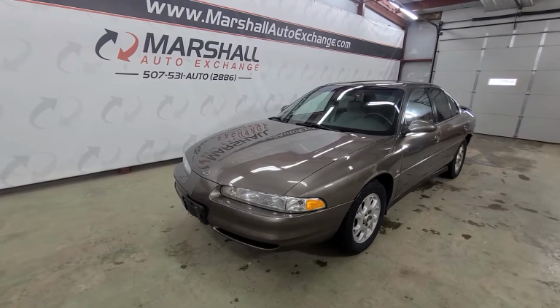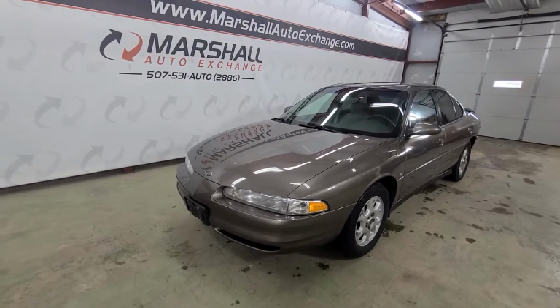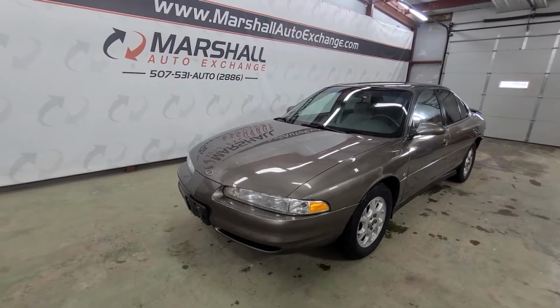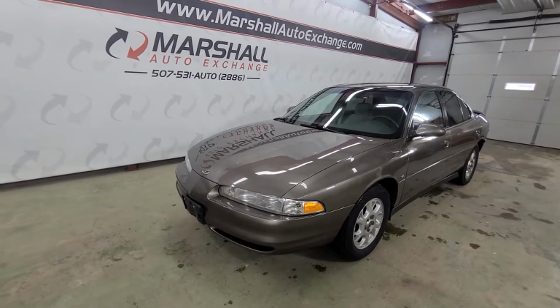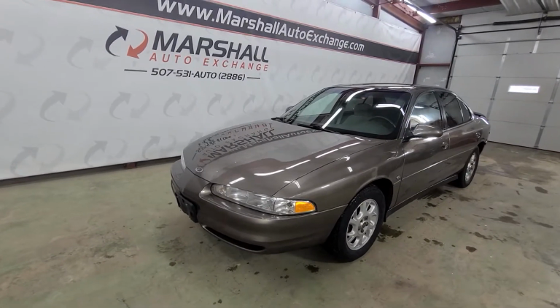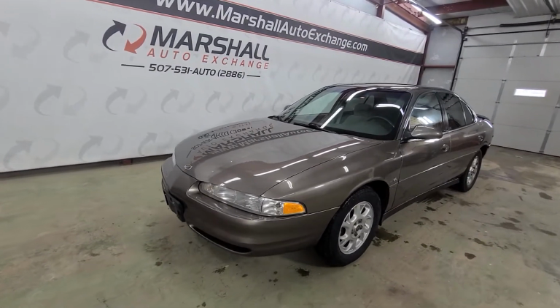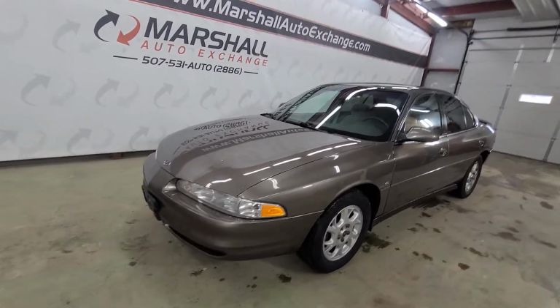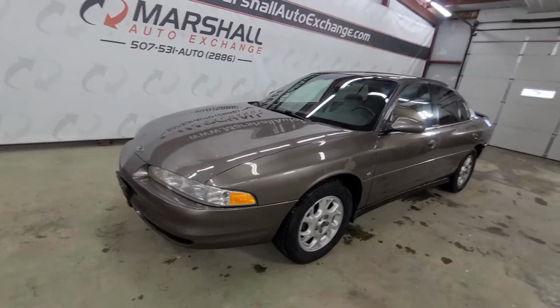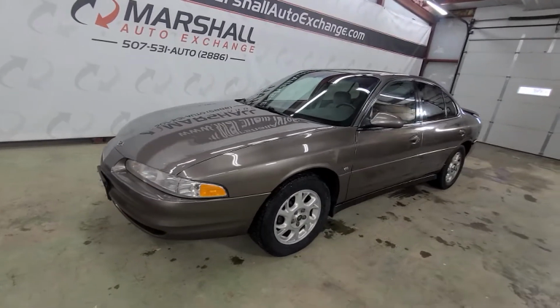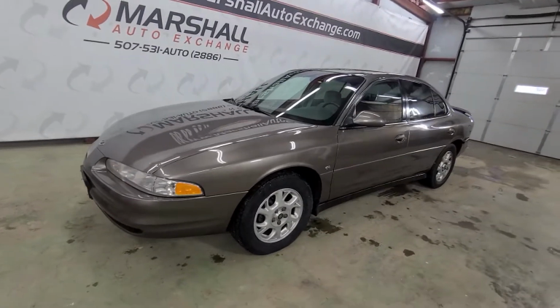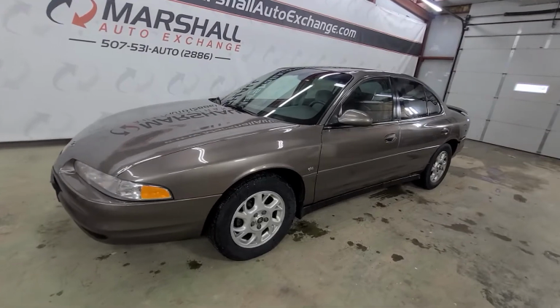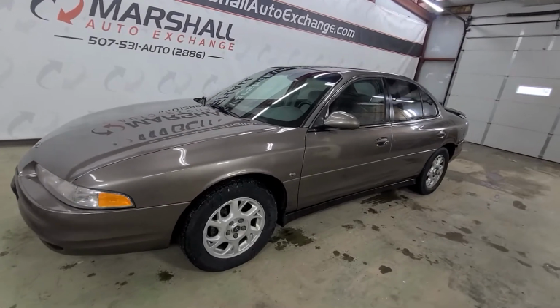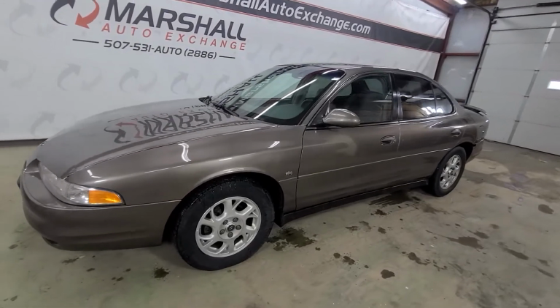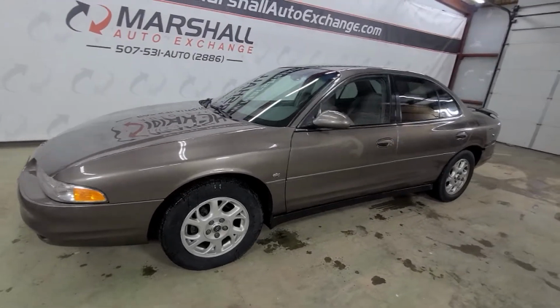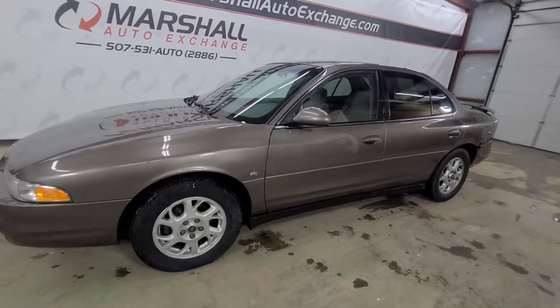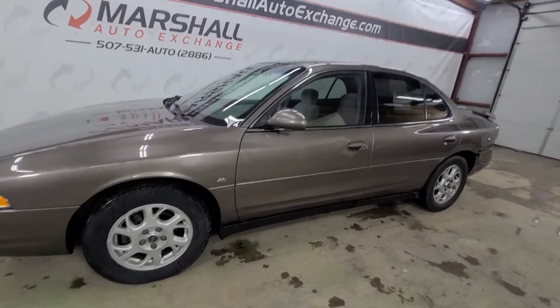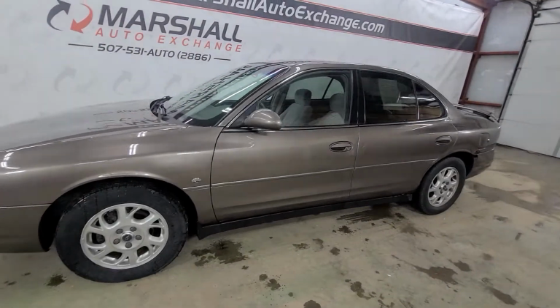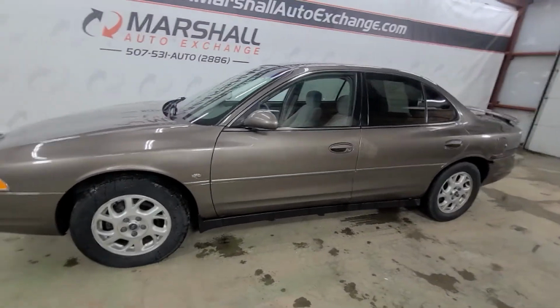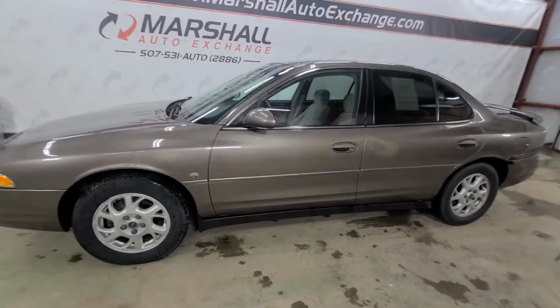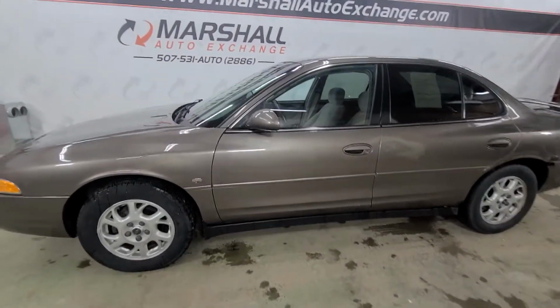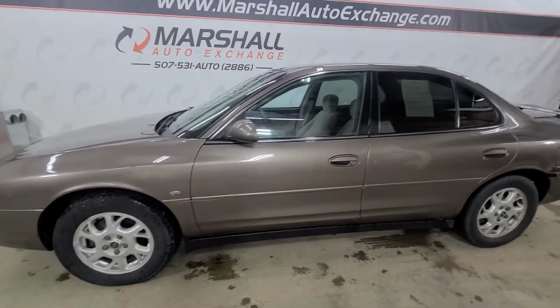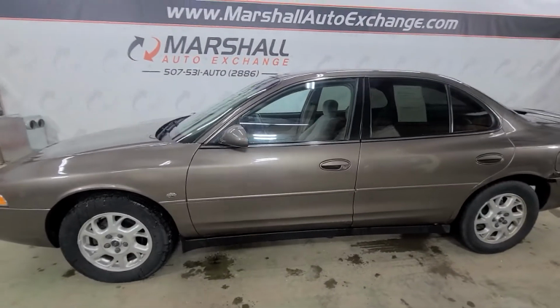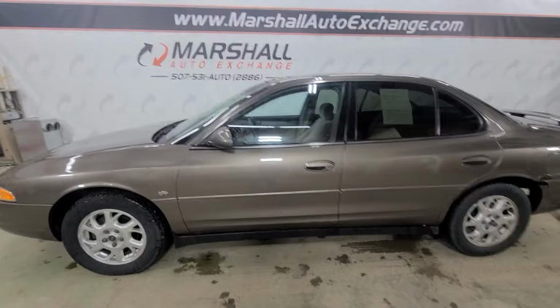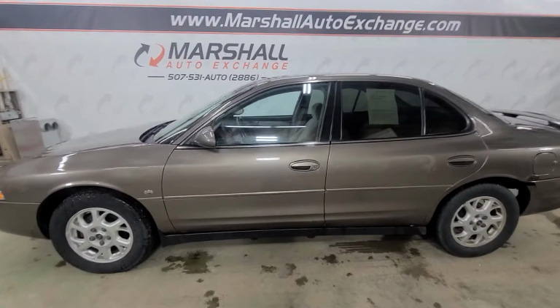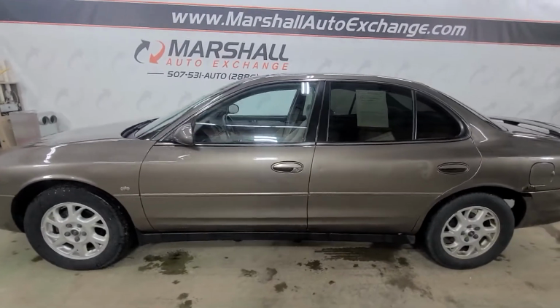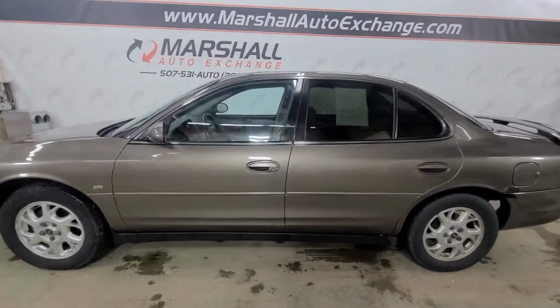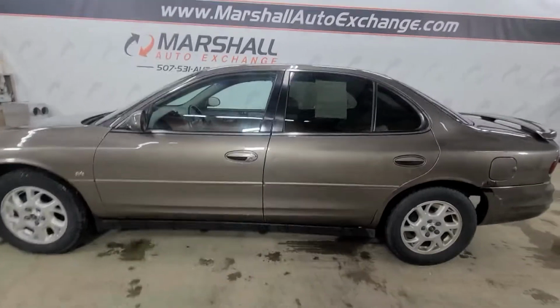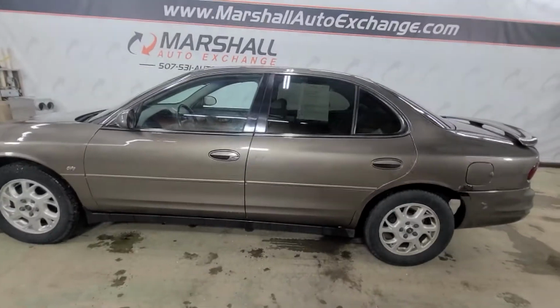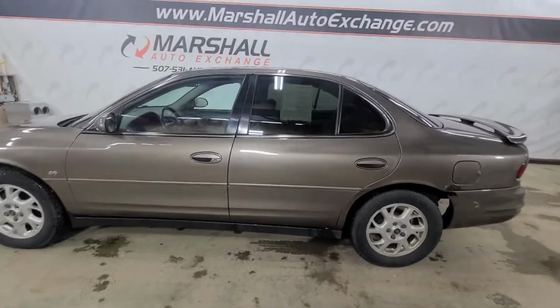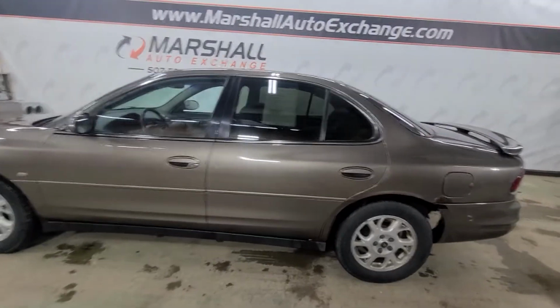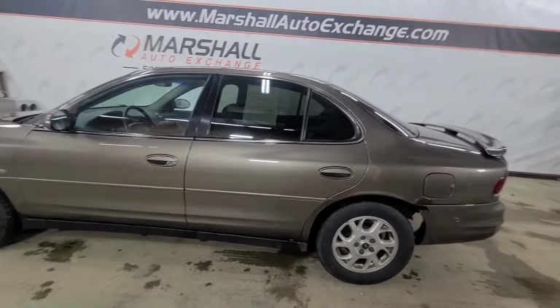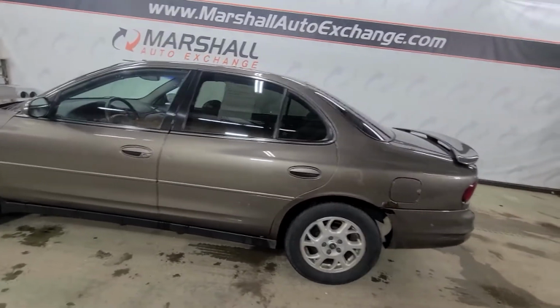Hey everybody, Josh here with you at the AutoExchange. I'm going to show you a quick video on our 2002 Oldsmobile Intrigue we just took in. This is a franchise trade-in, bought it from a franchise store with a bunch of other trades.